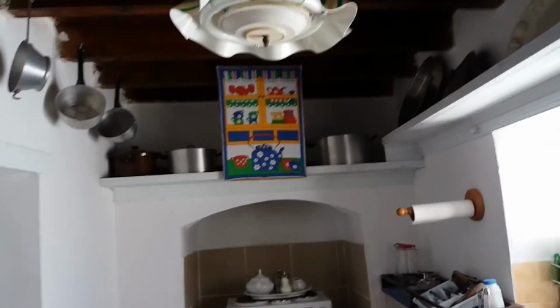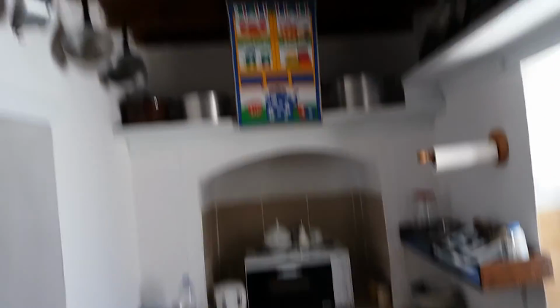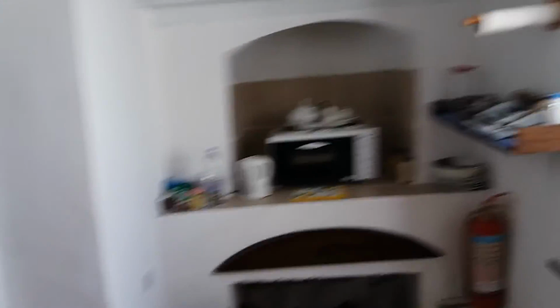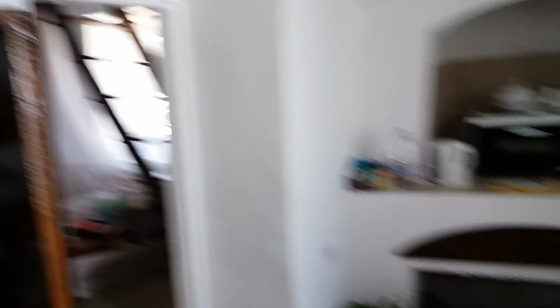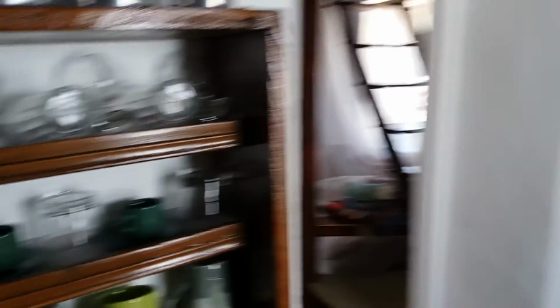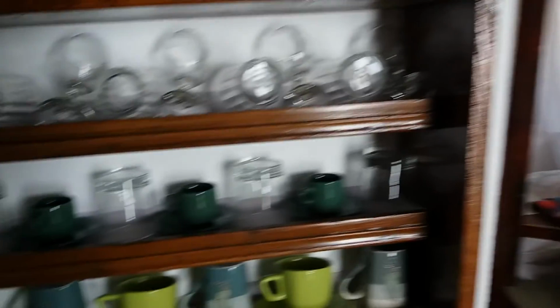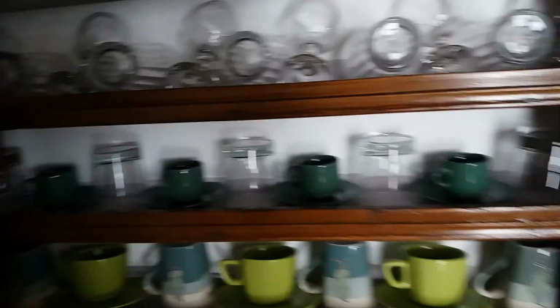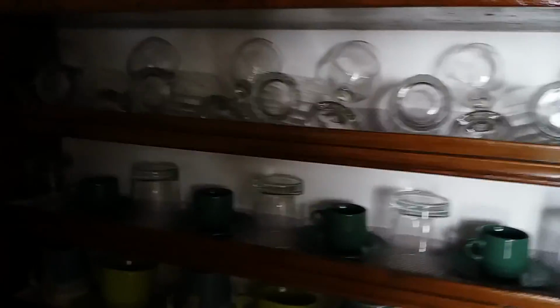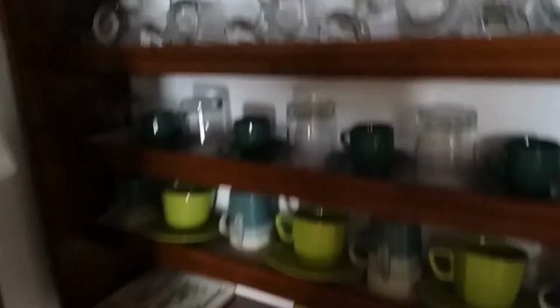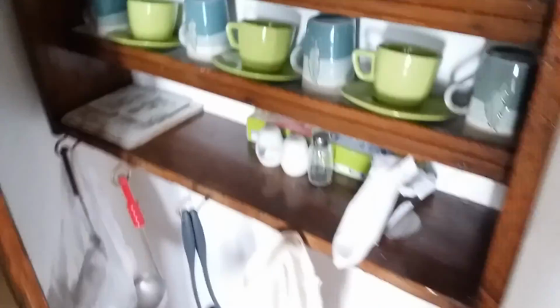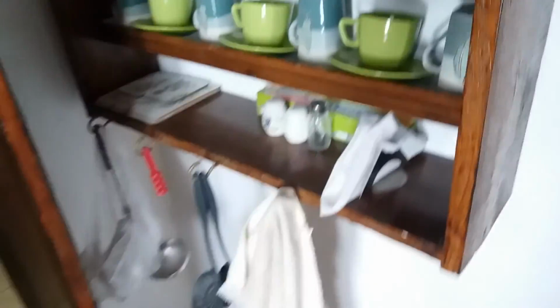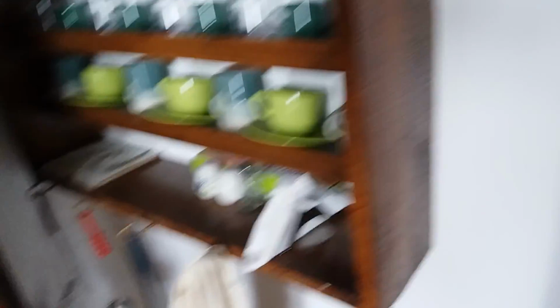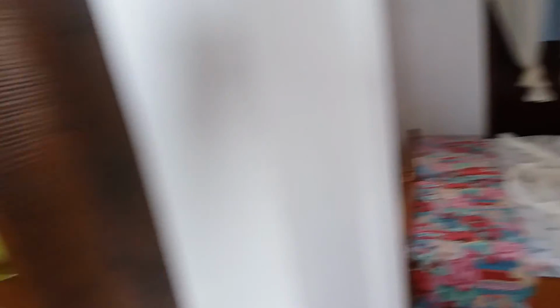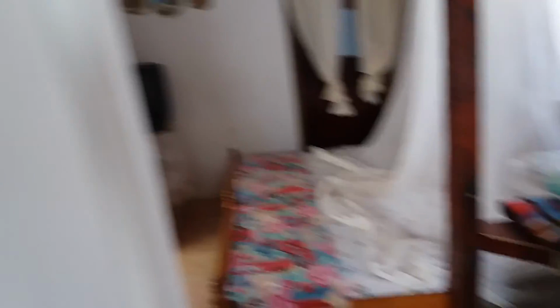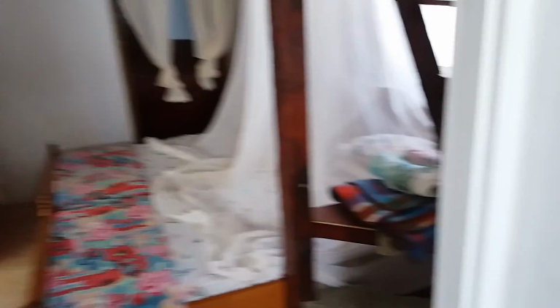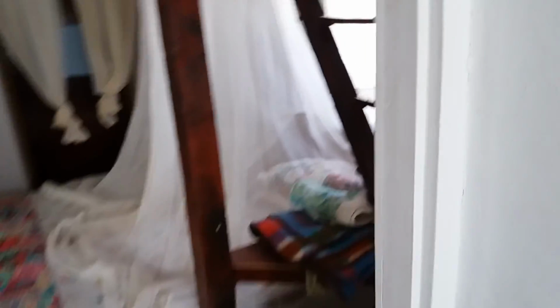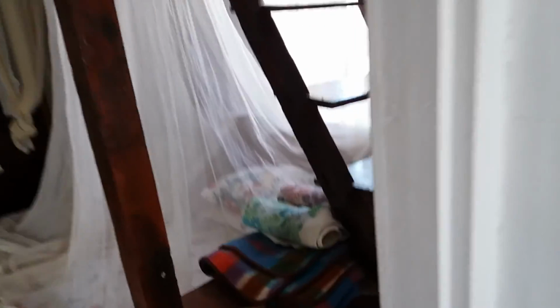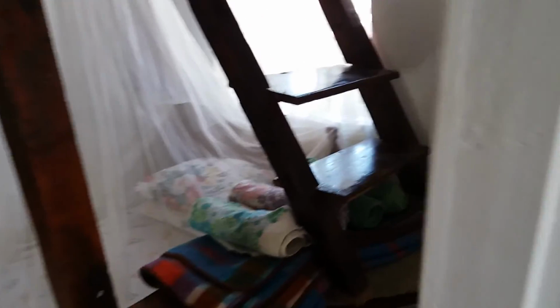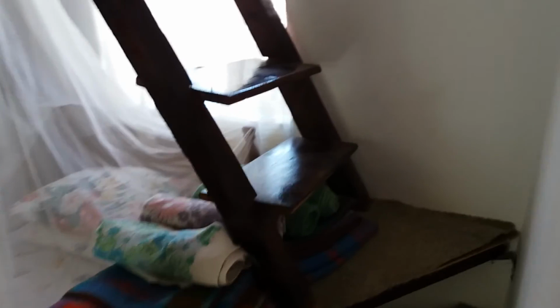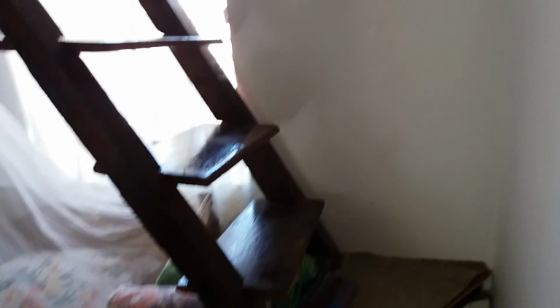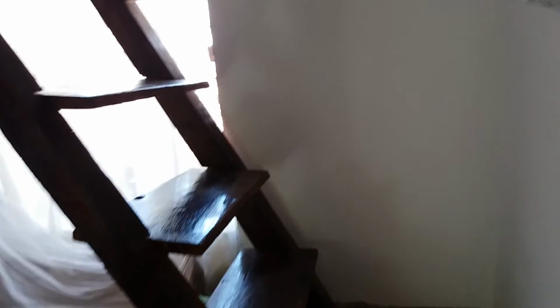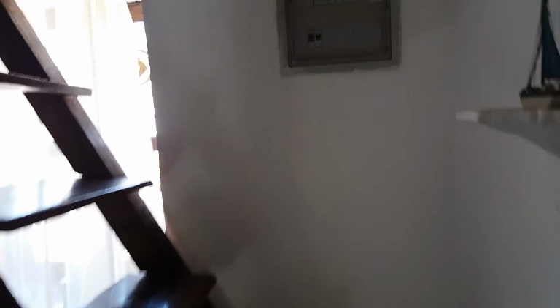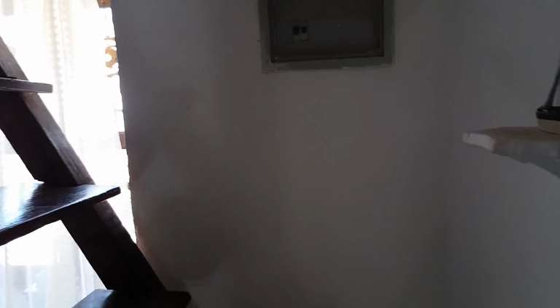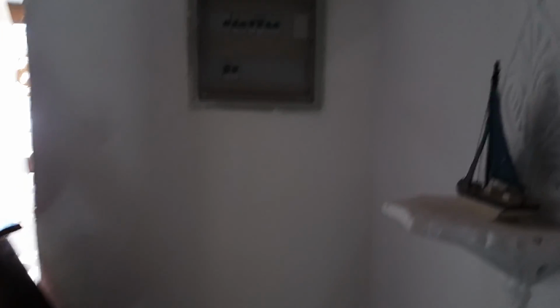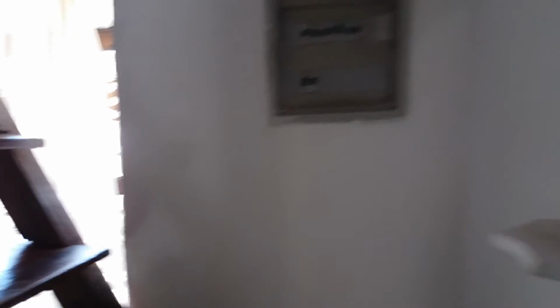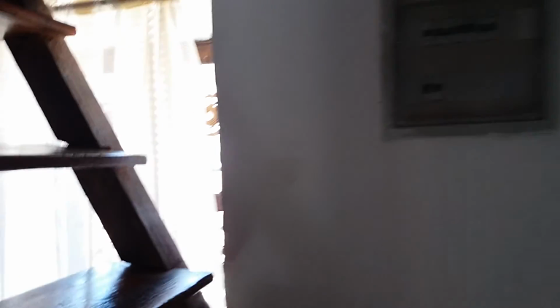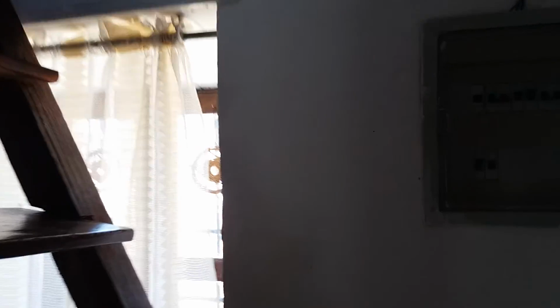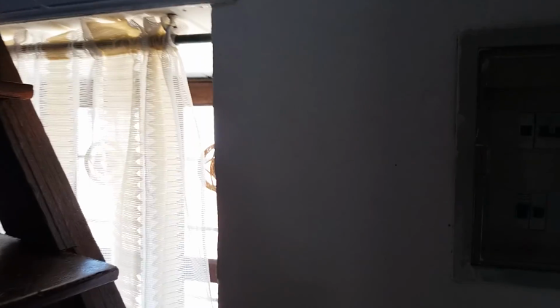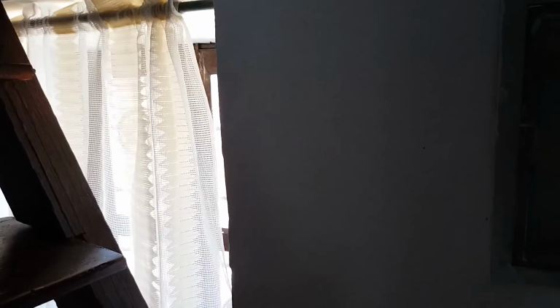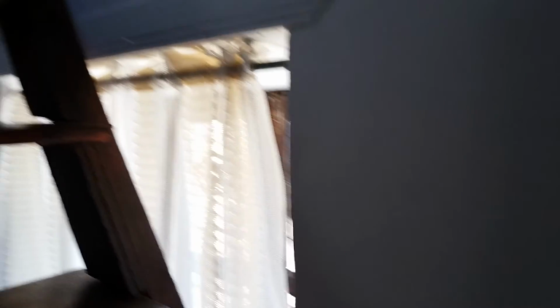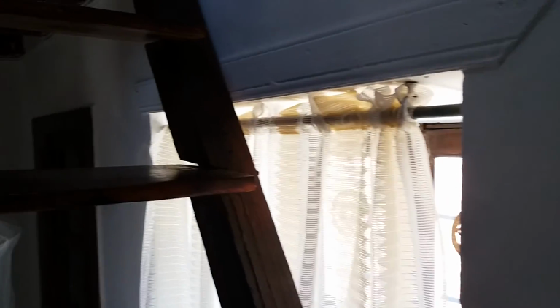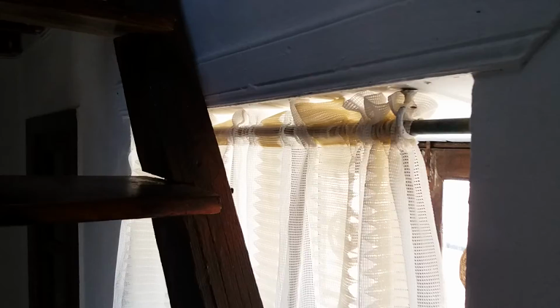There's your kitchen again. And now we're going upstairs. Check out the top bedroom.